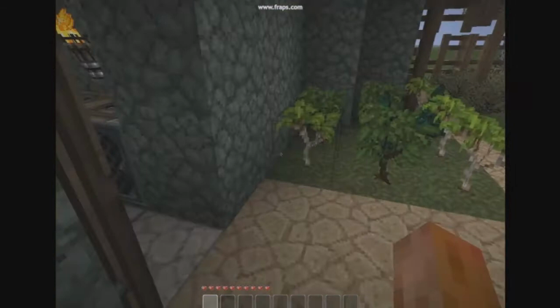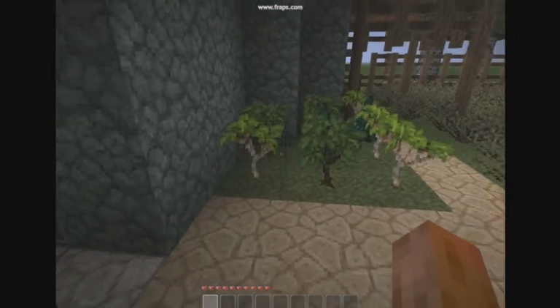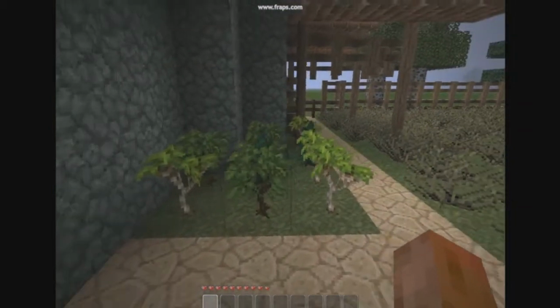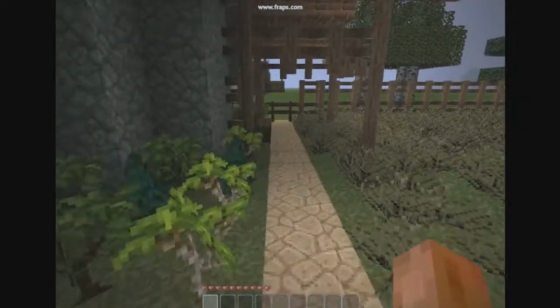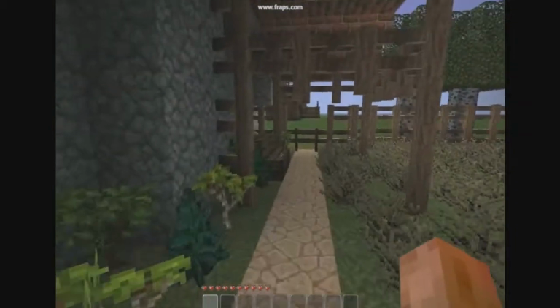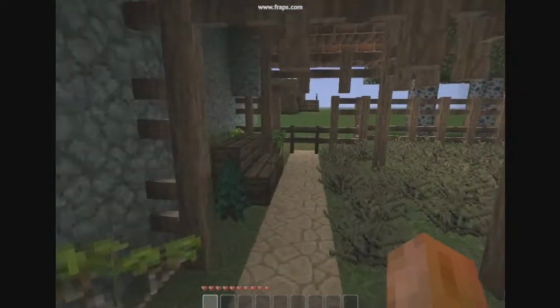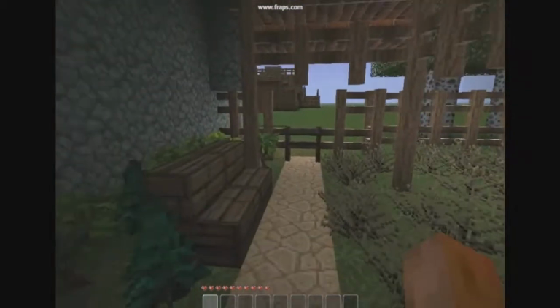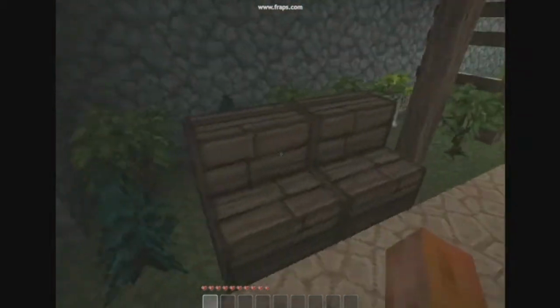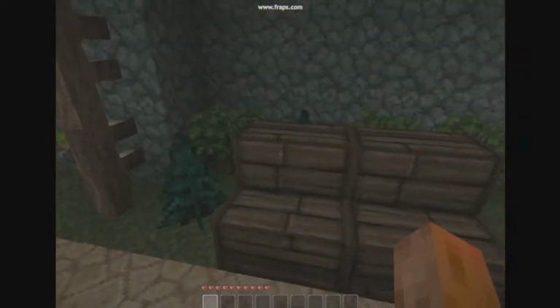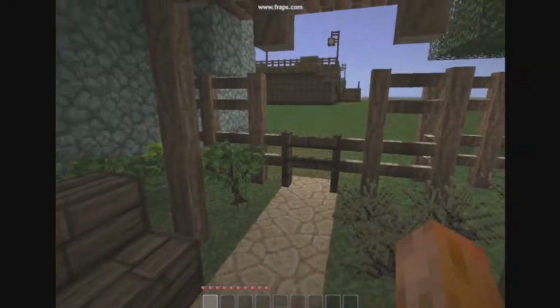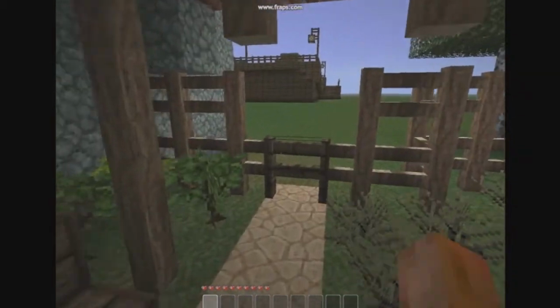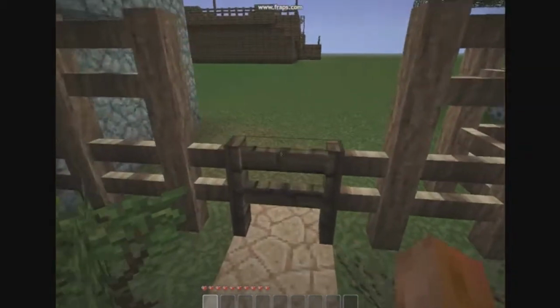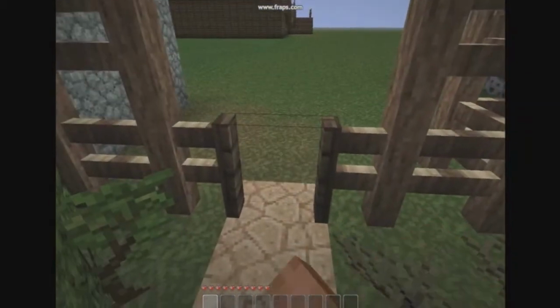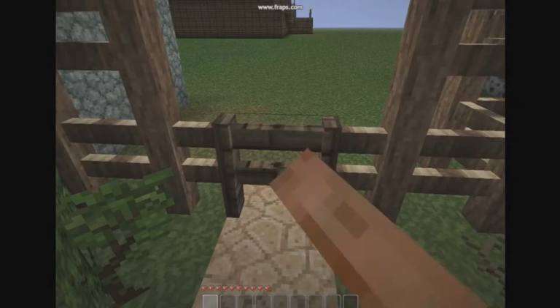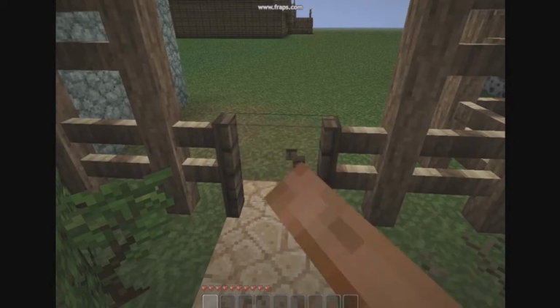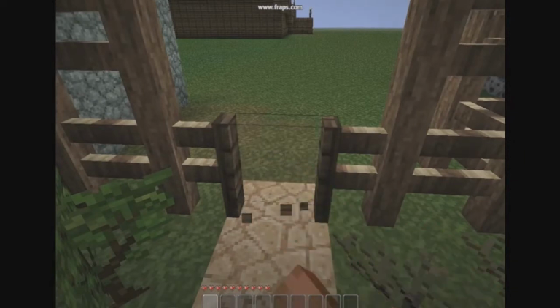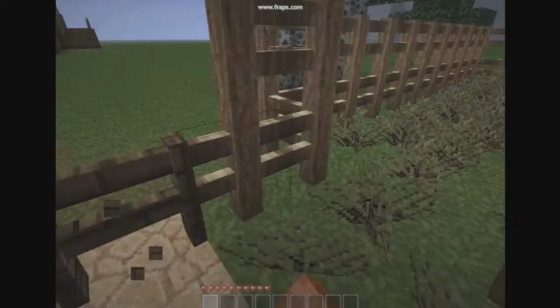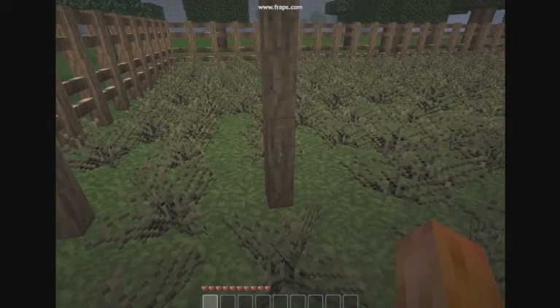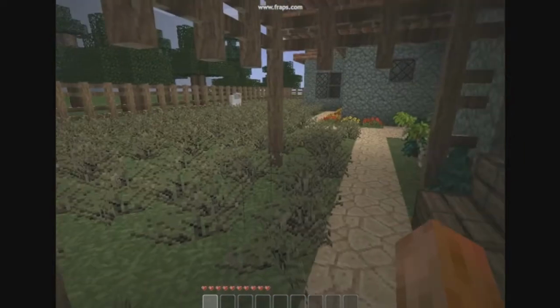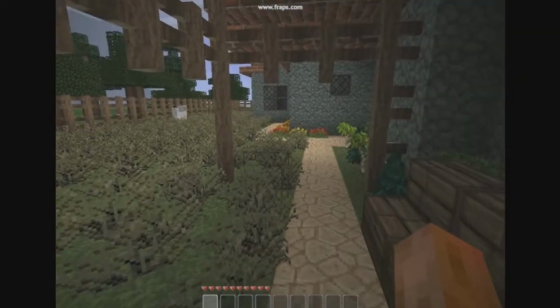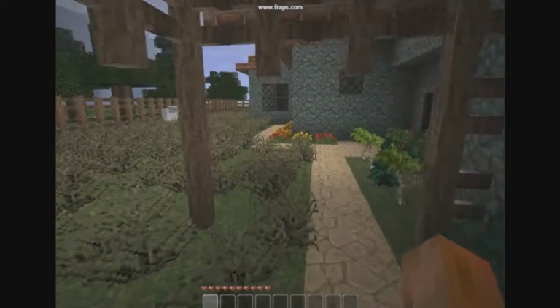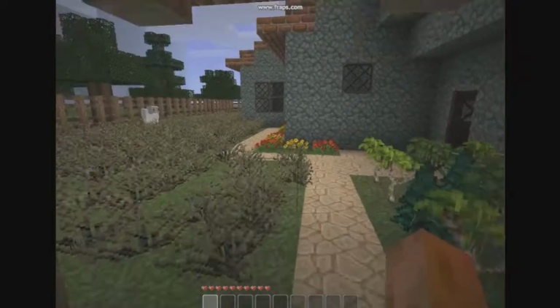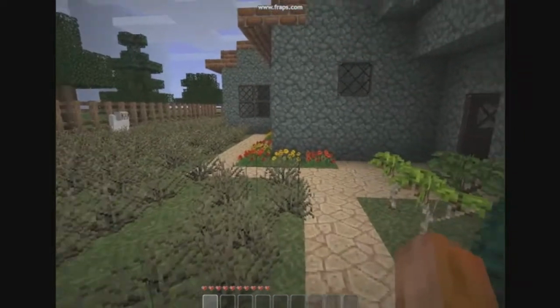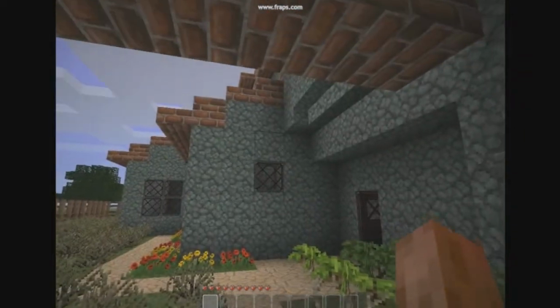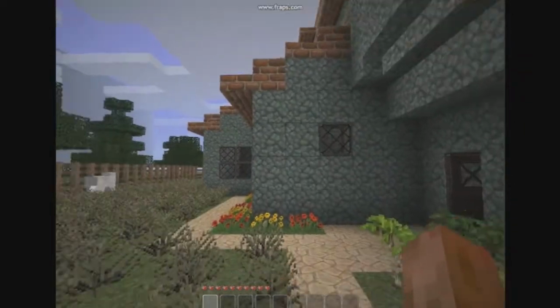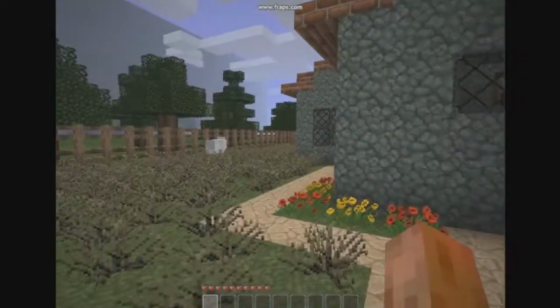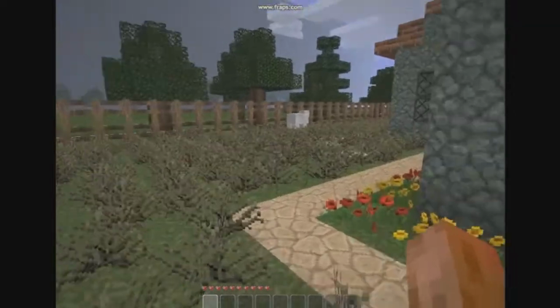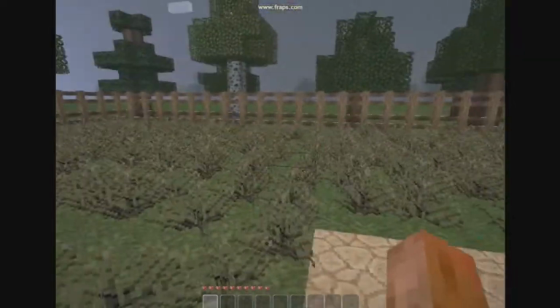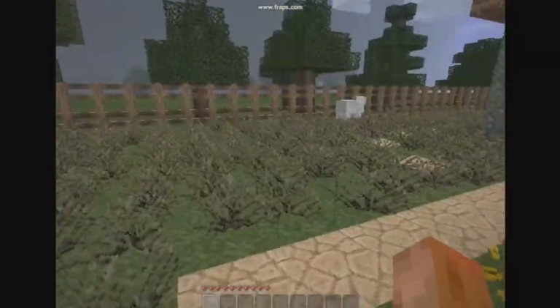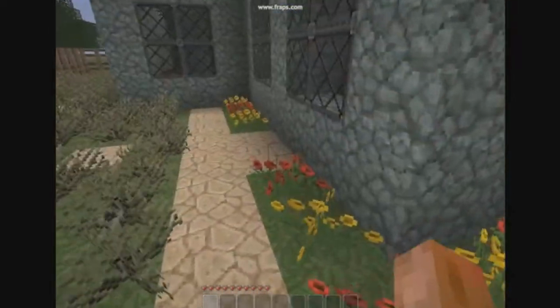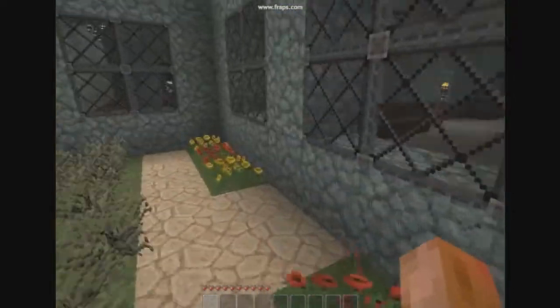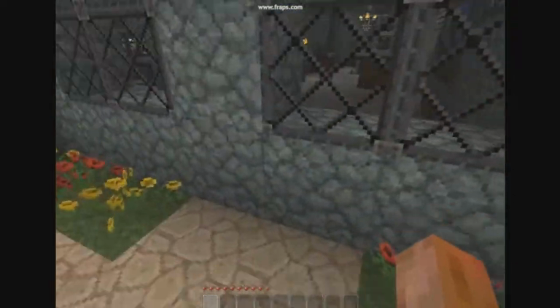And here is the outside. Got my bench right here. Got a little gate that I will screw around with — click click click. Sheep. Grass. You know, basic idea.